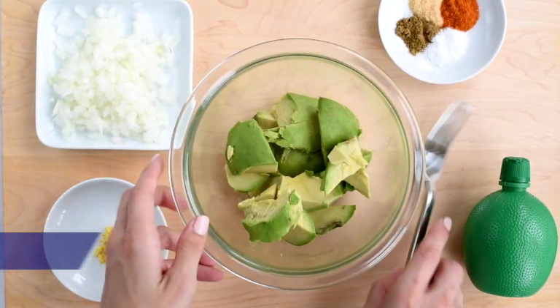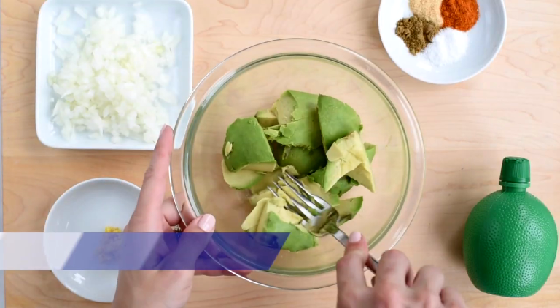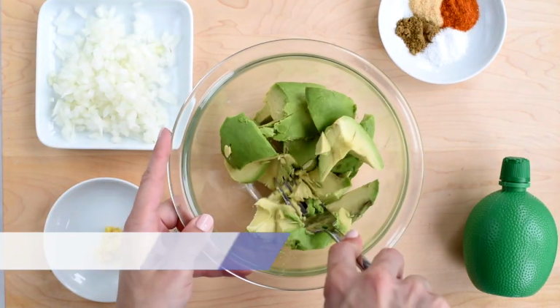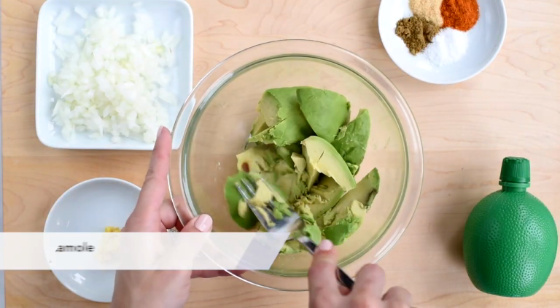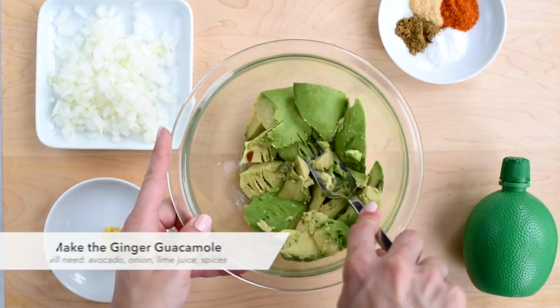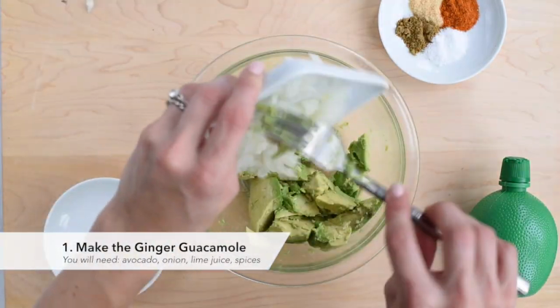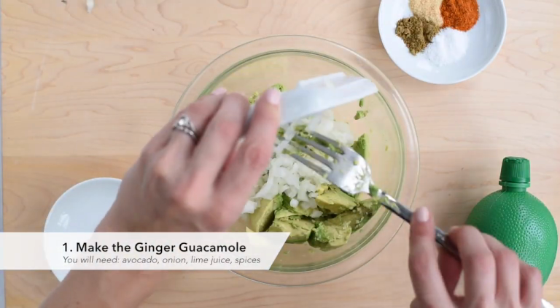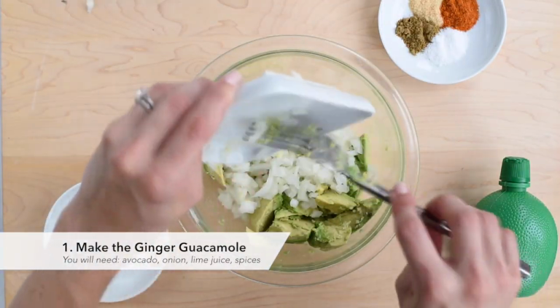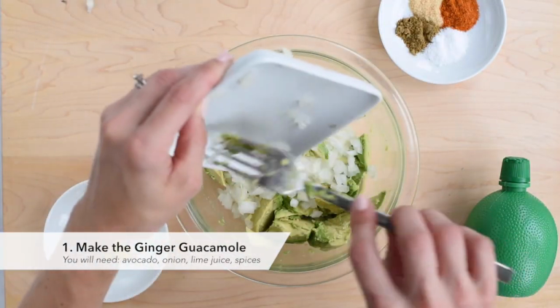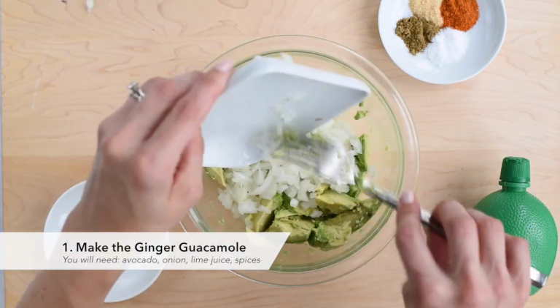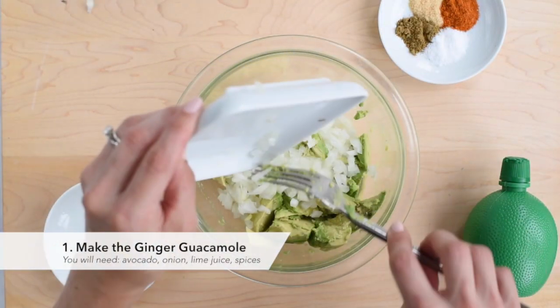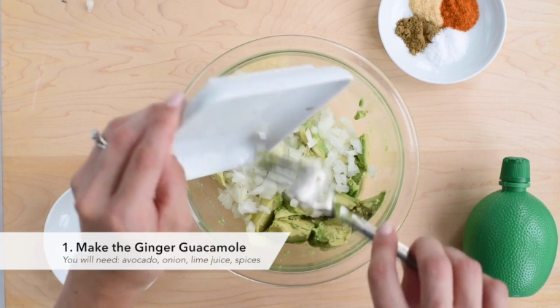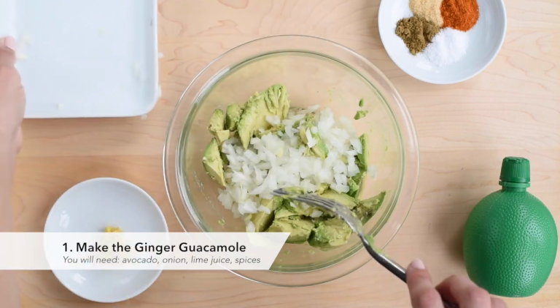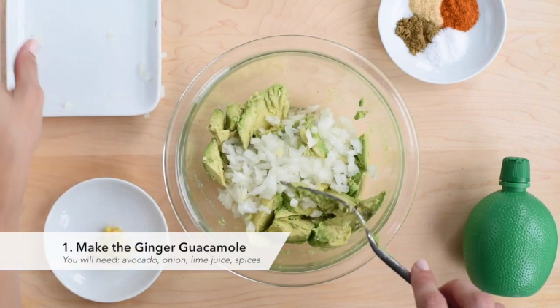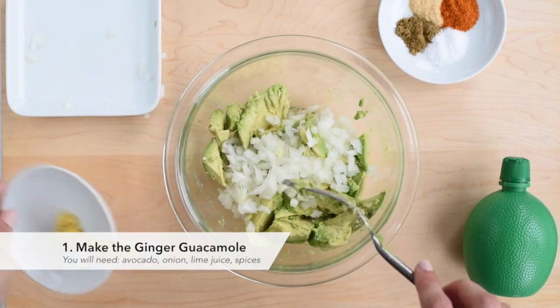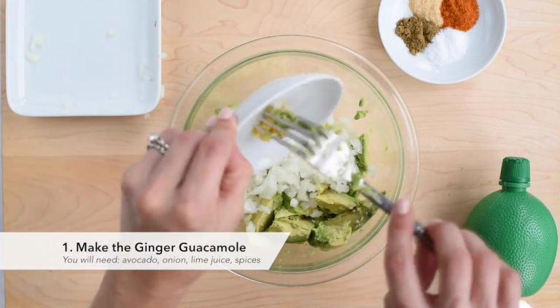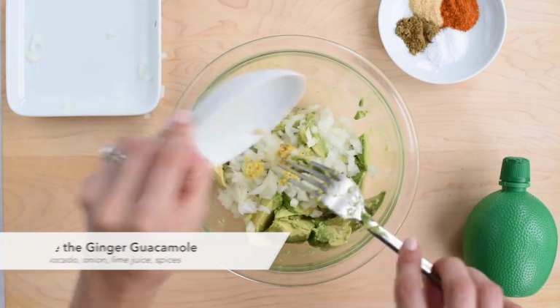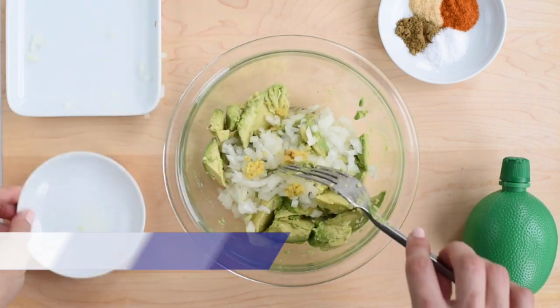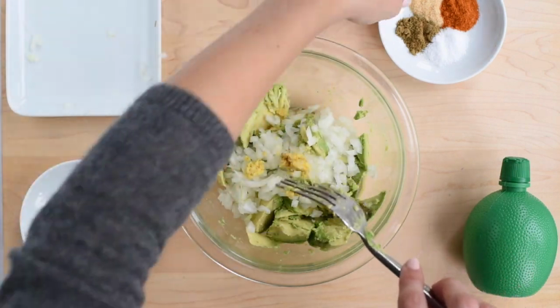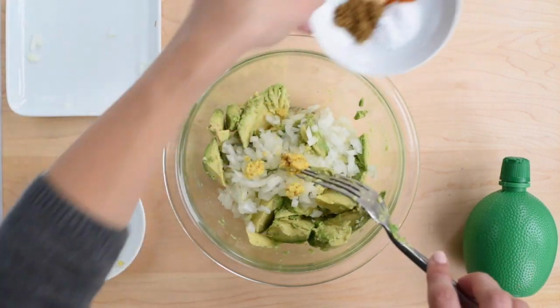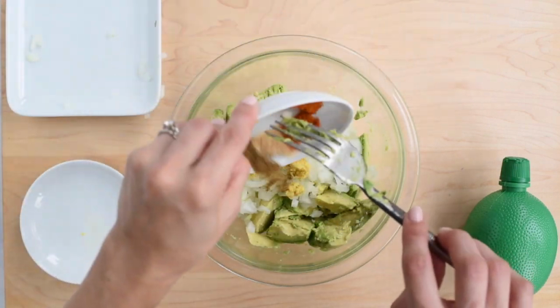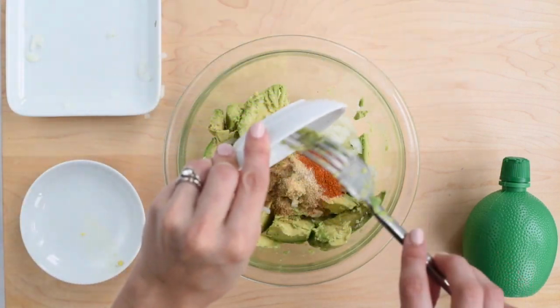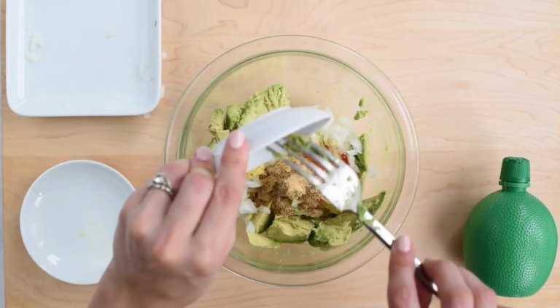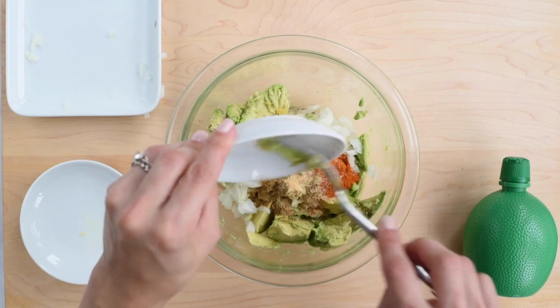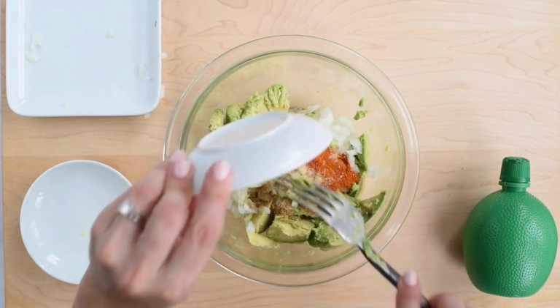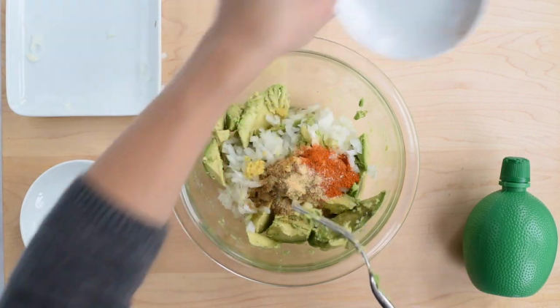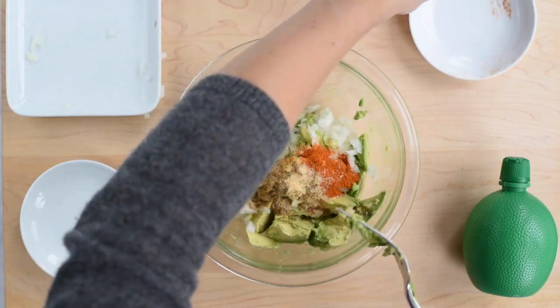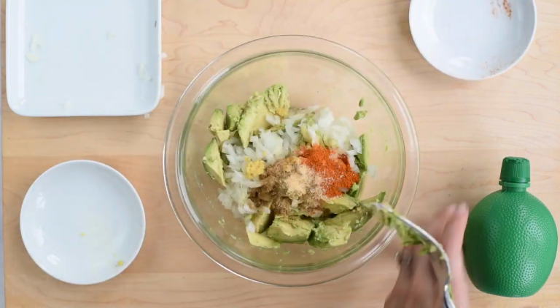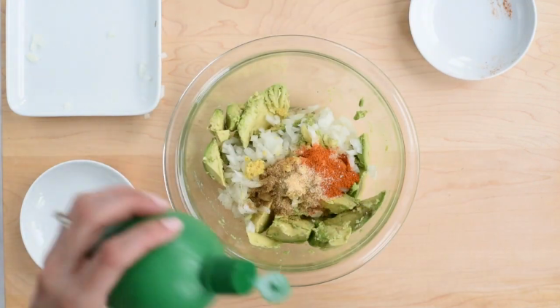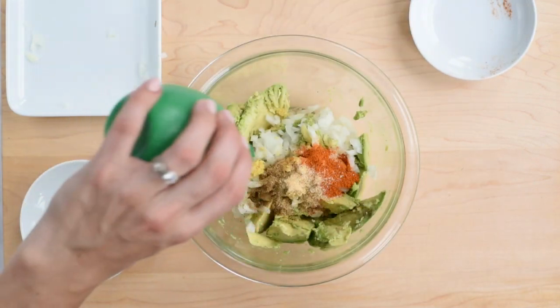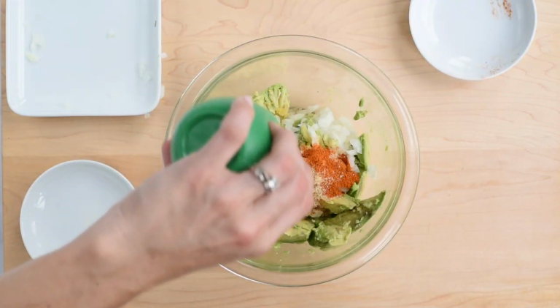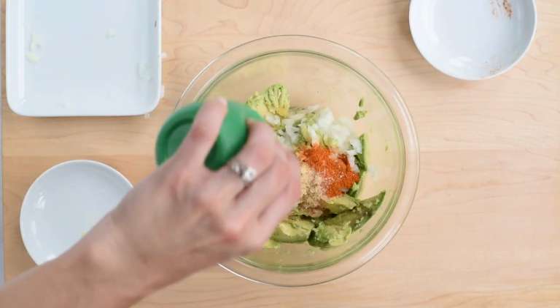First, make the ginger guacamole. Use a fork to mash up an avocado with minced onion, freshly grated ginger, and equal parts cumin, cayenne, garlic powder, and salt. Finish with a squeeze of lime juice.